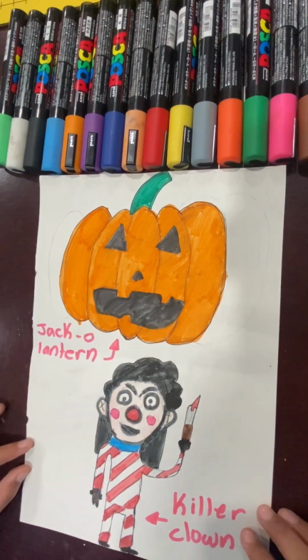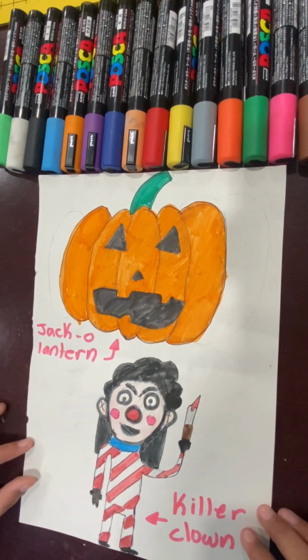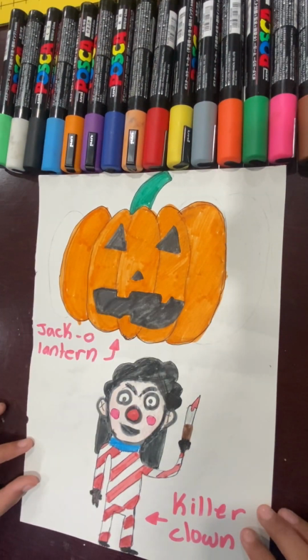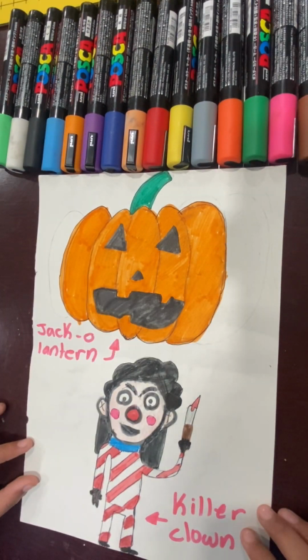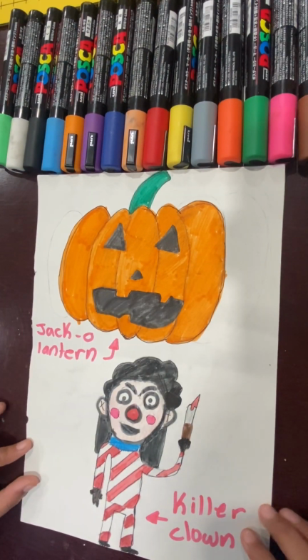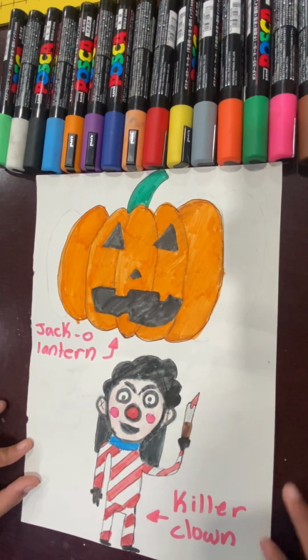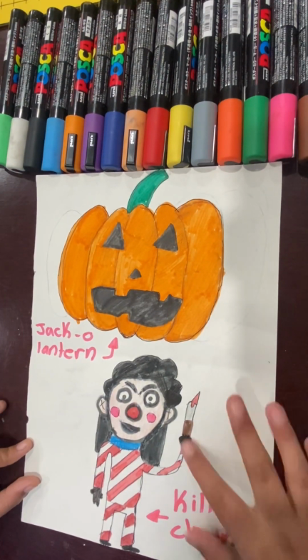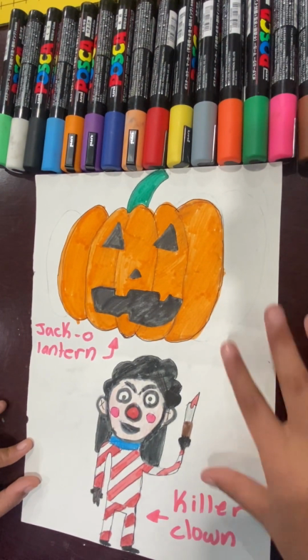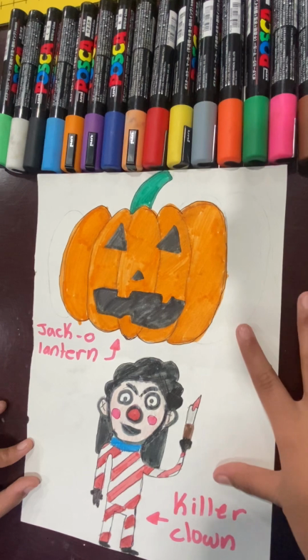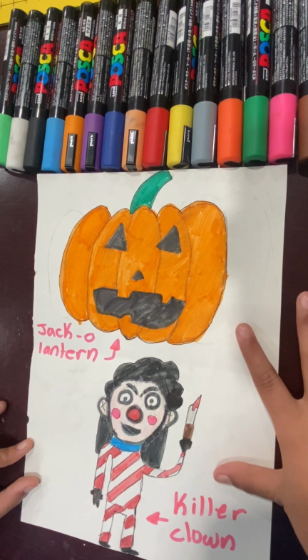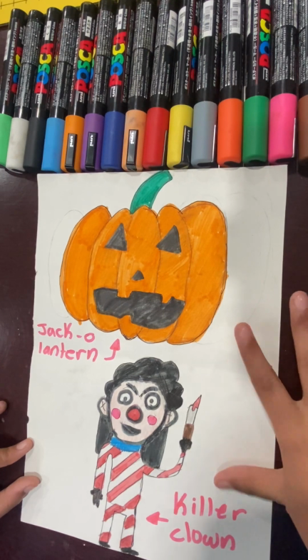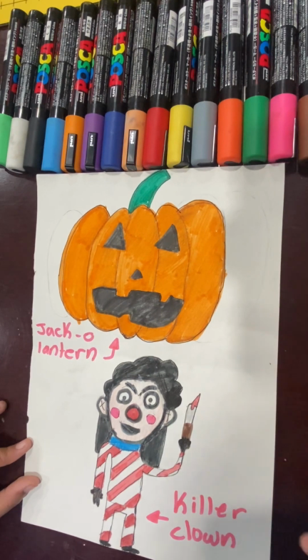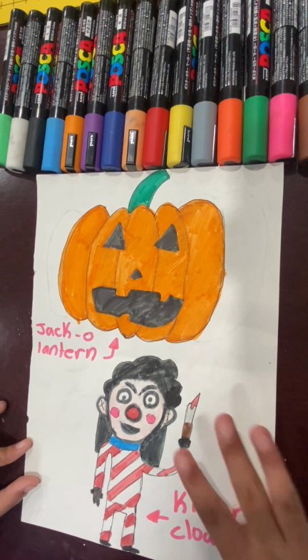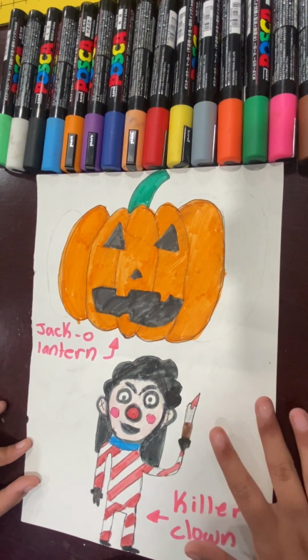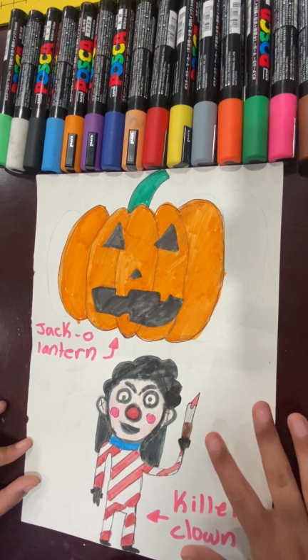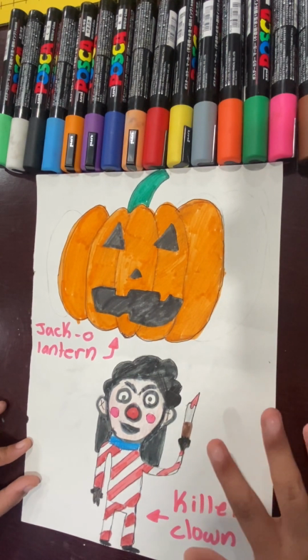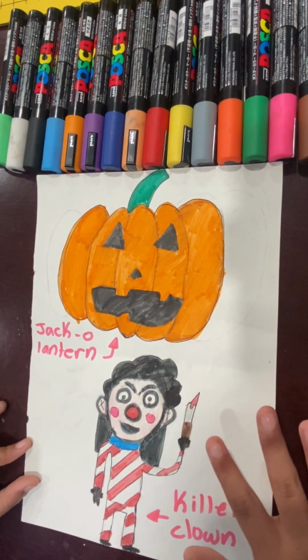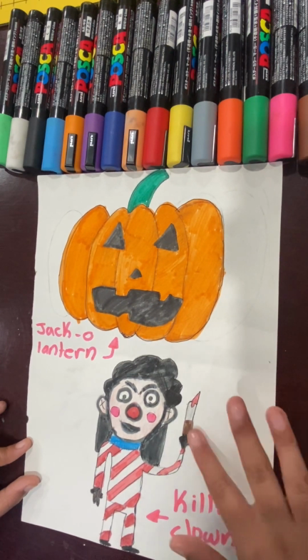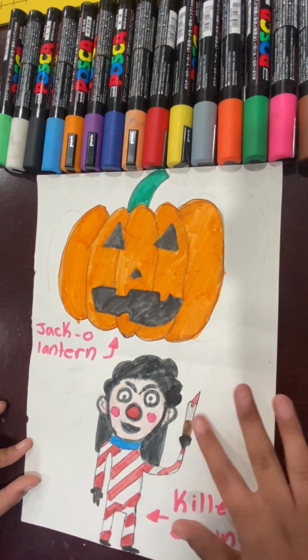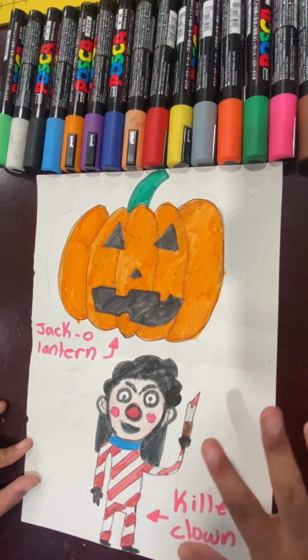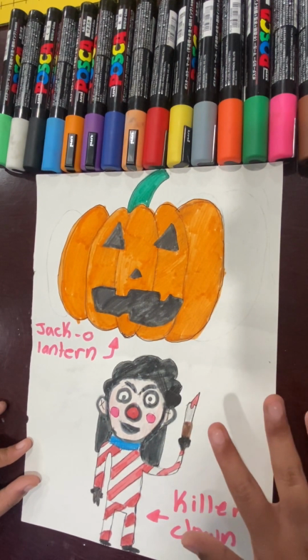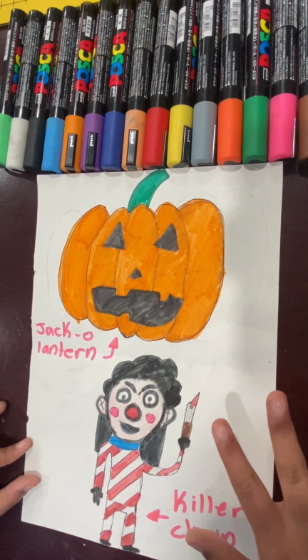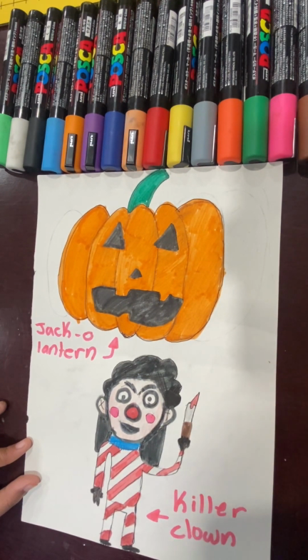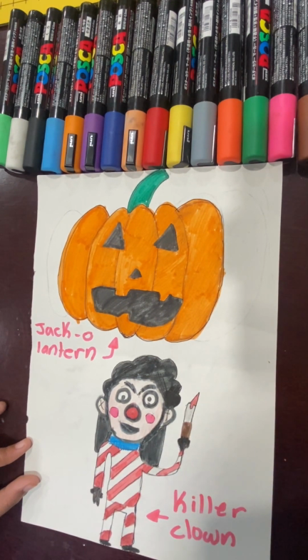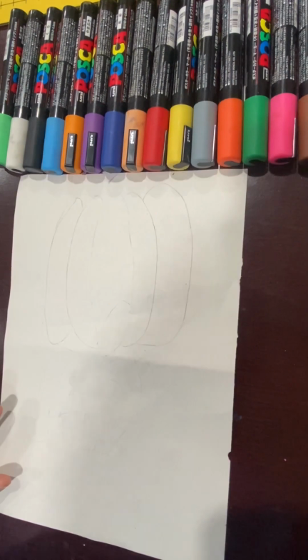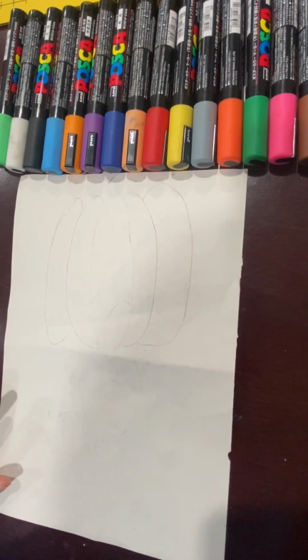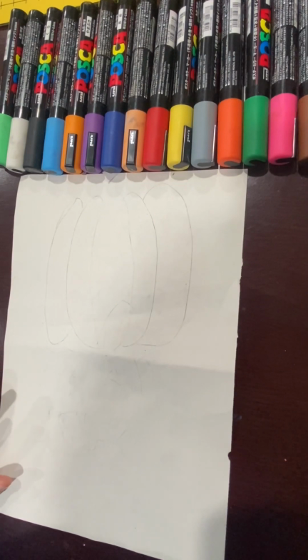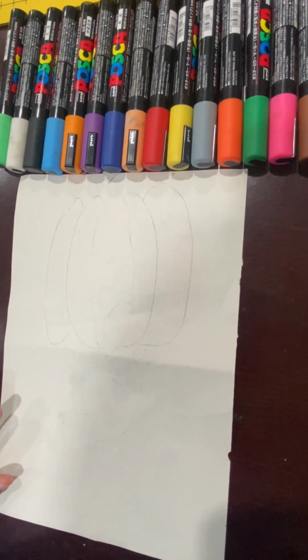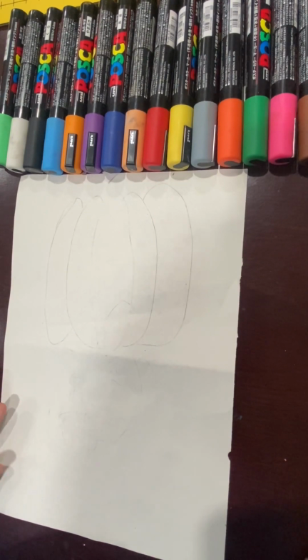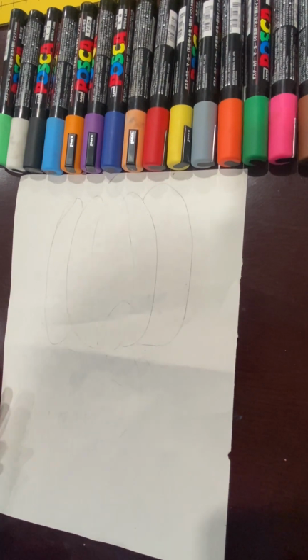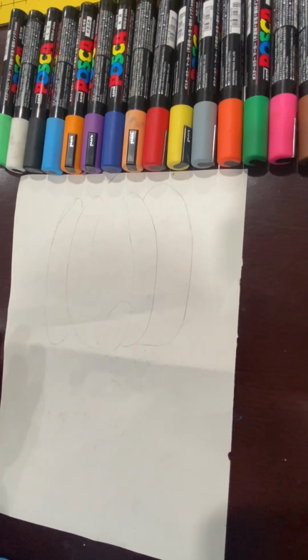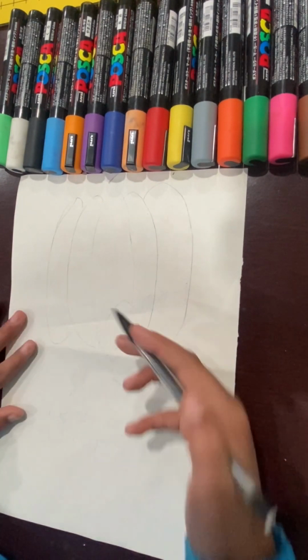We're going to start off by drawing pictures. For example, I have these. And if you don't know how to draw any of these, it's okay — I can help. First, we're going to draw a jack-o'-lantern.